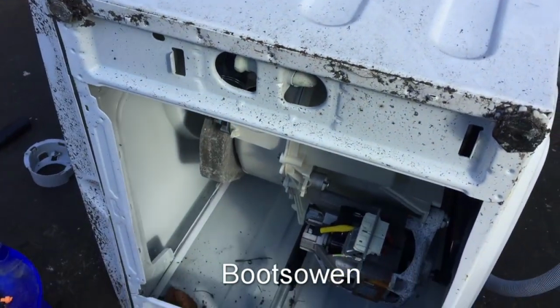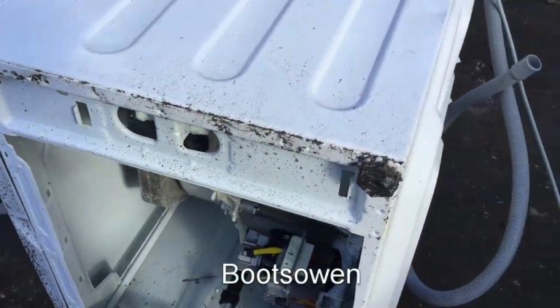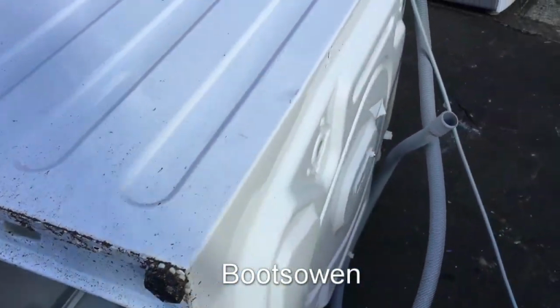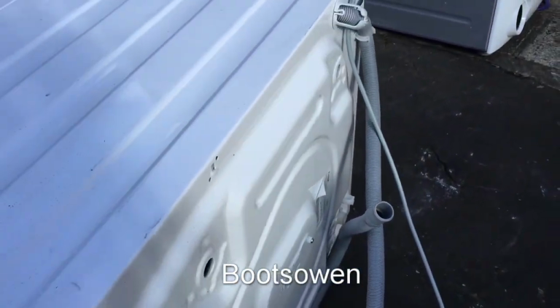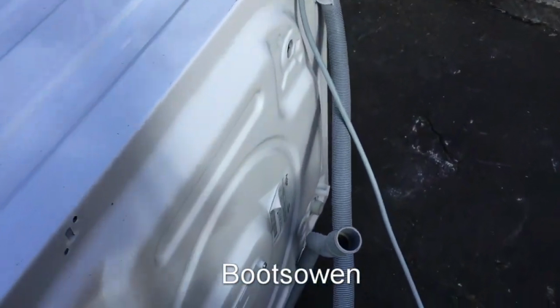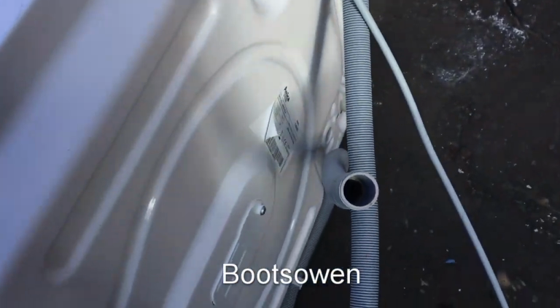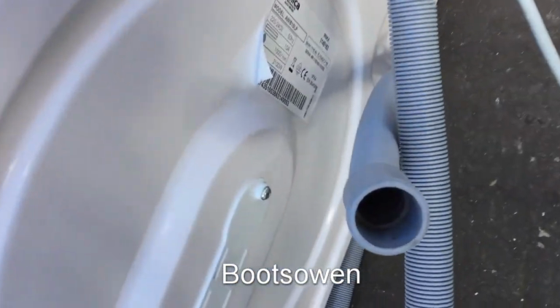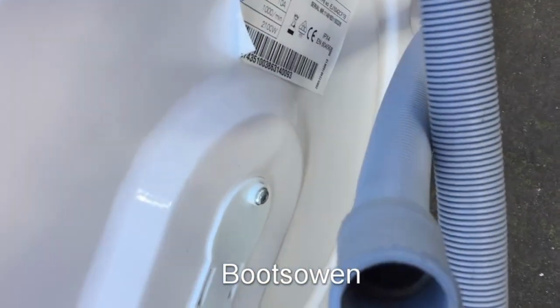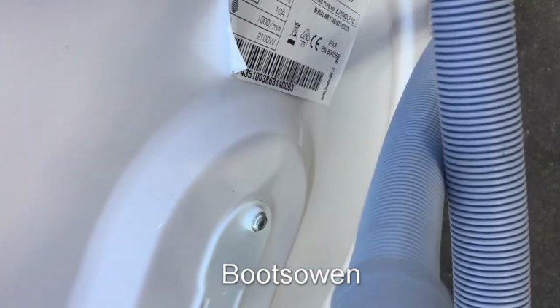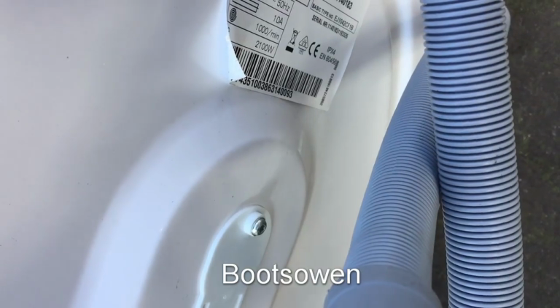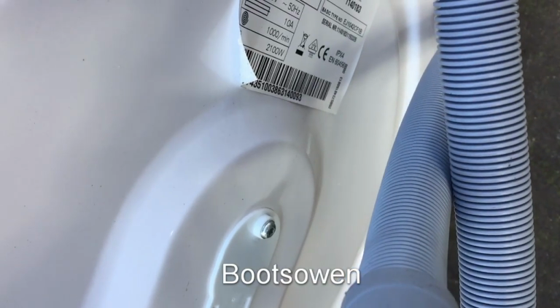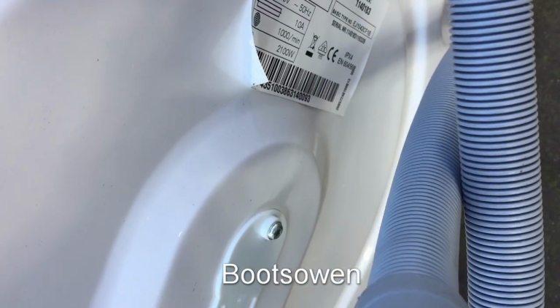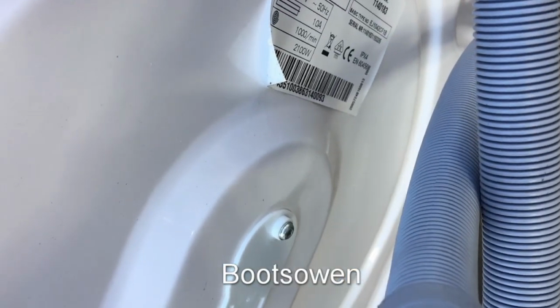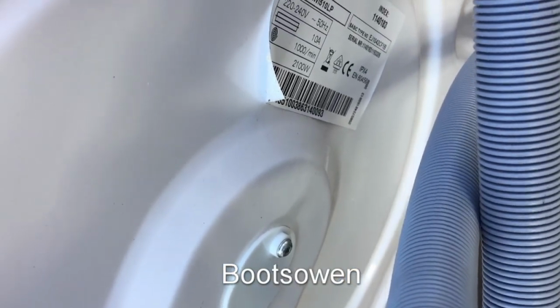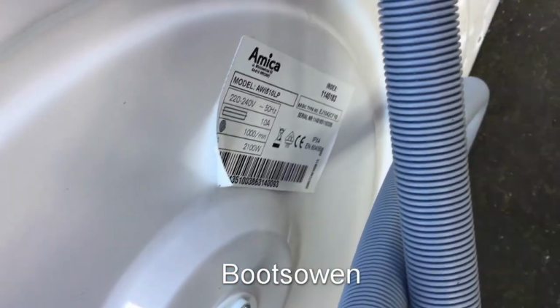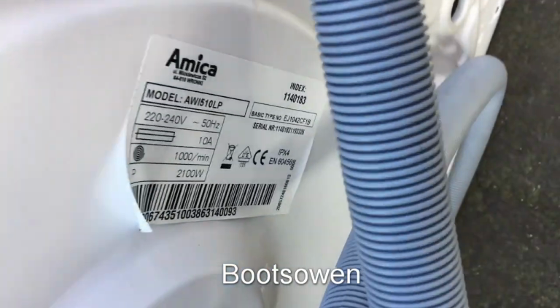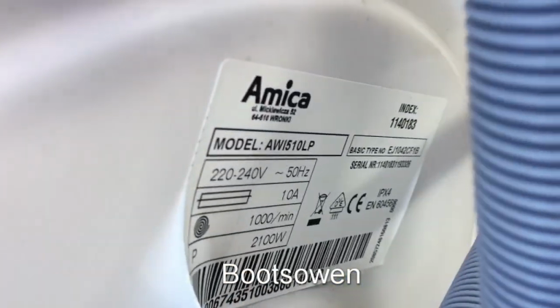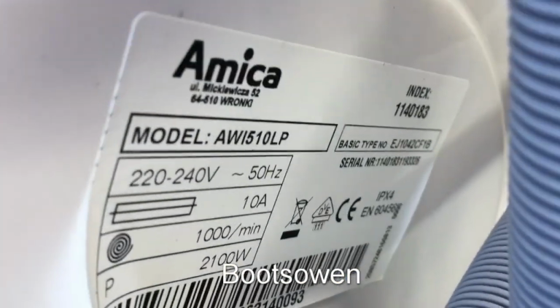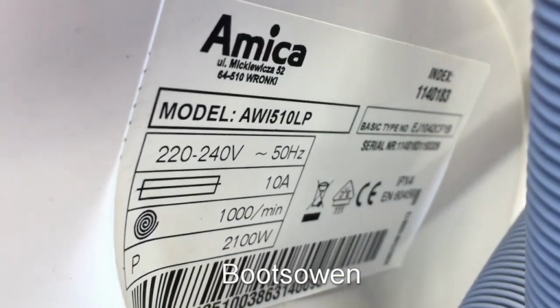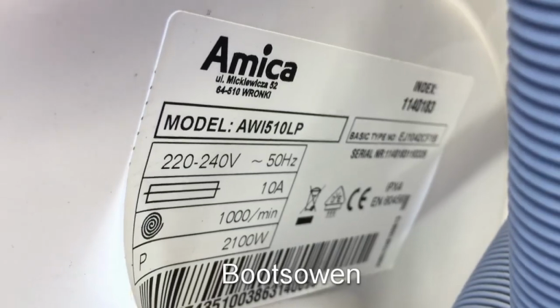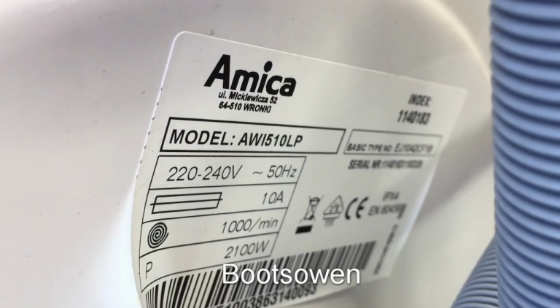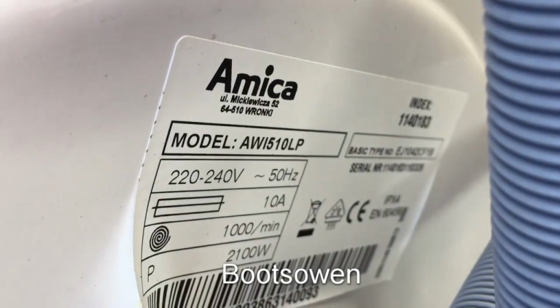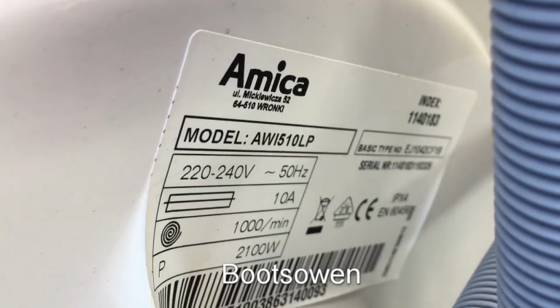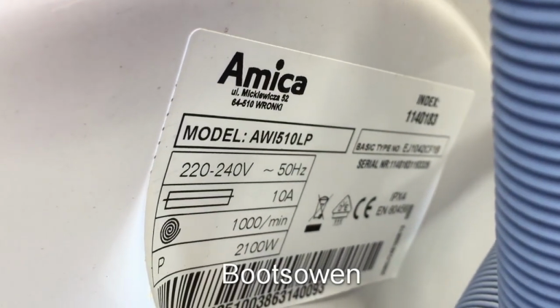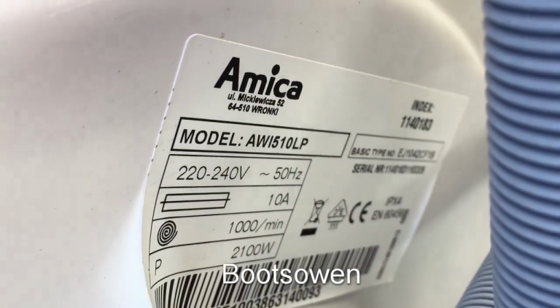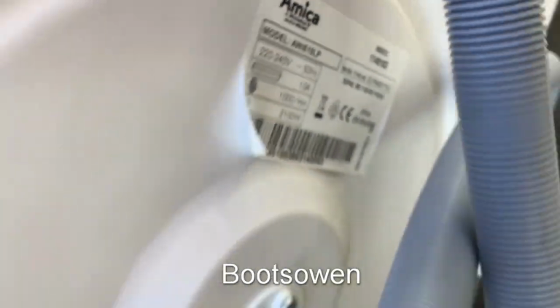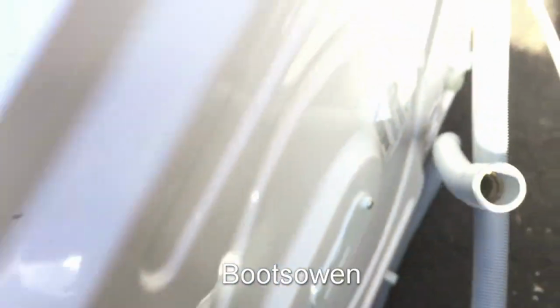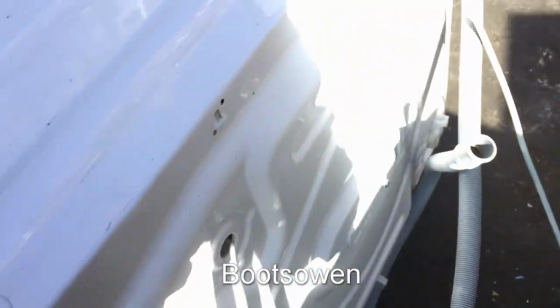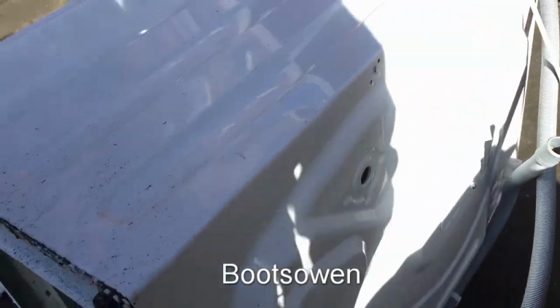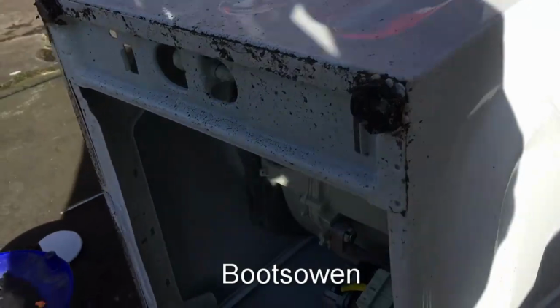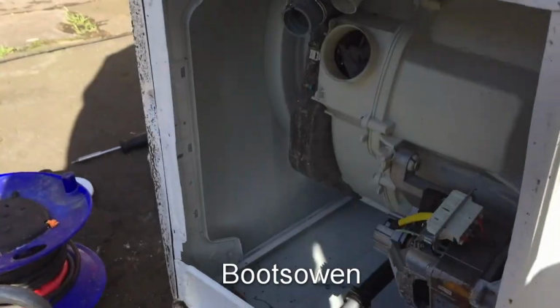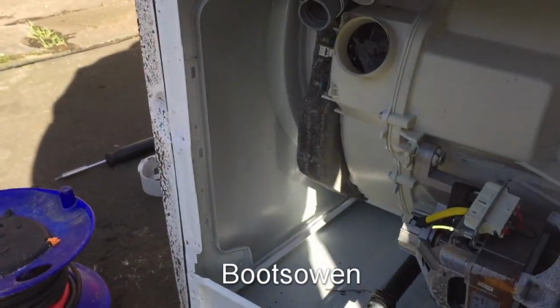Hey there, it's Boots Owen here. This is the Amica washing machine that I found a while ago, AWI 510LP — it's the Amica AWI 510LP. You have to excuse the windiness of today; it's sunny but it's windy.